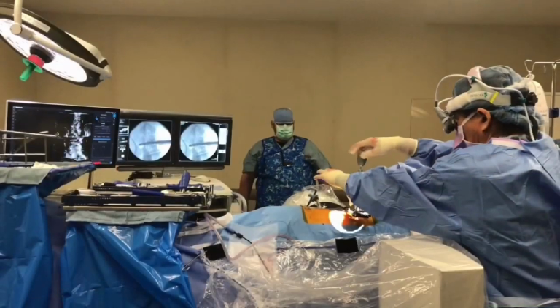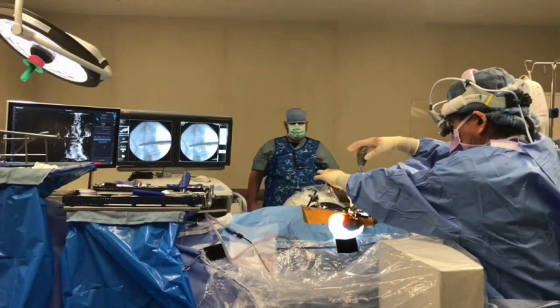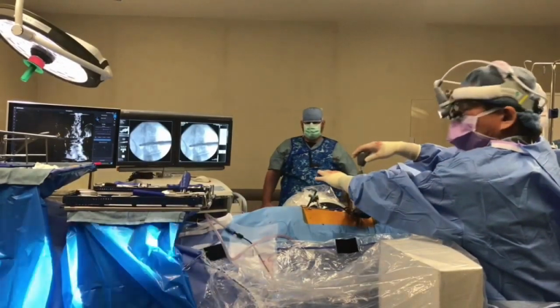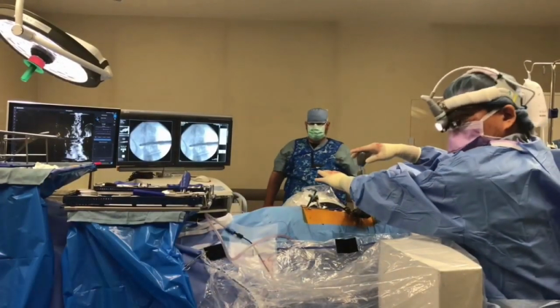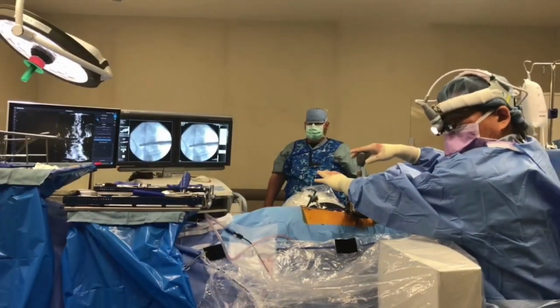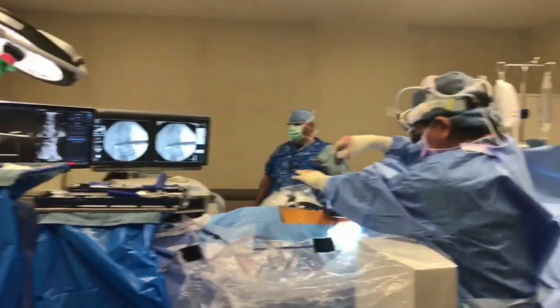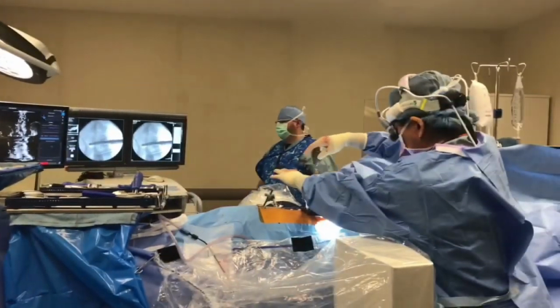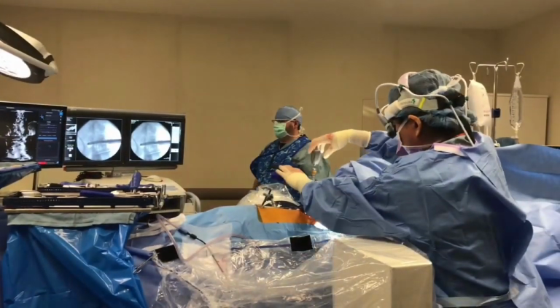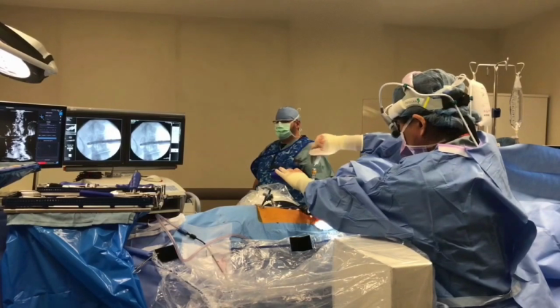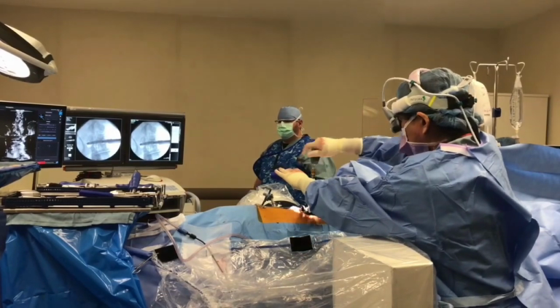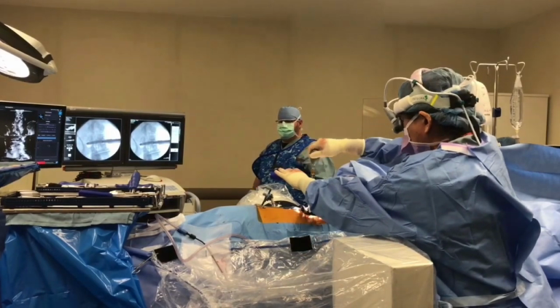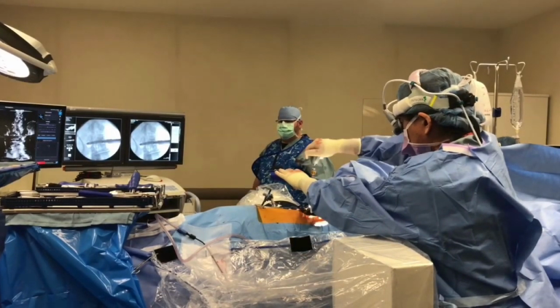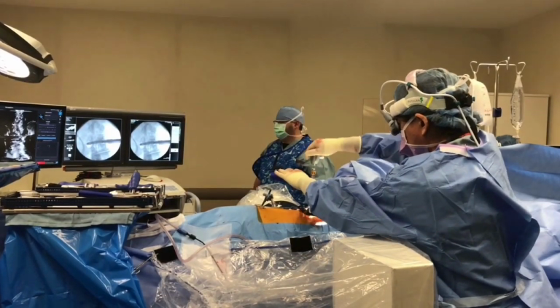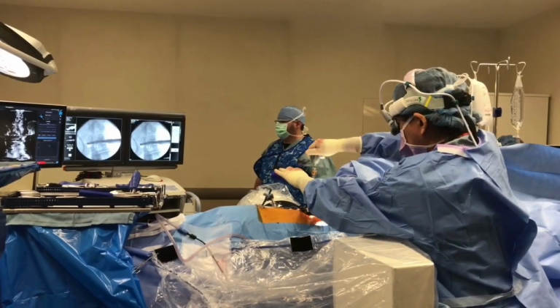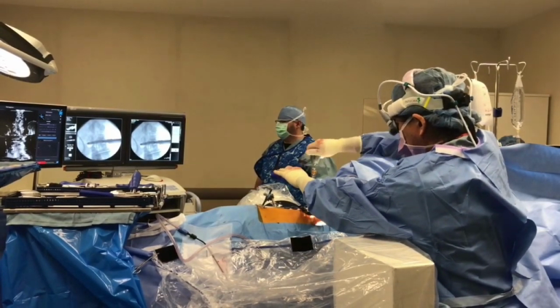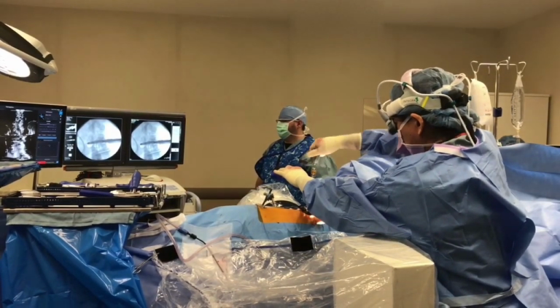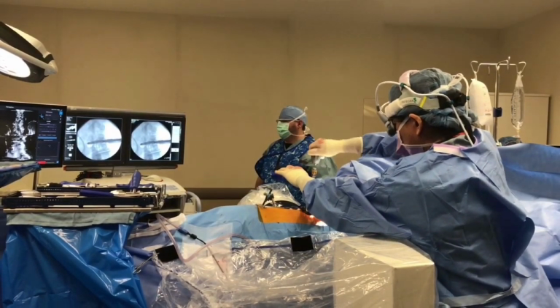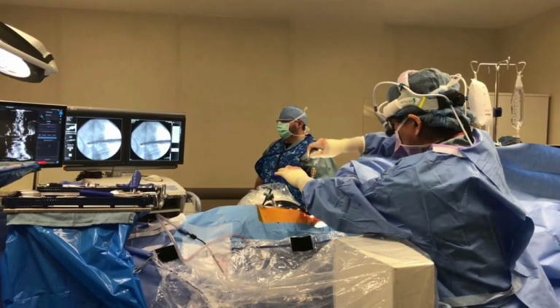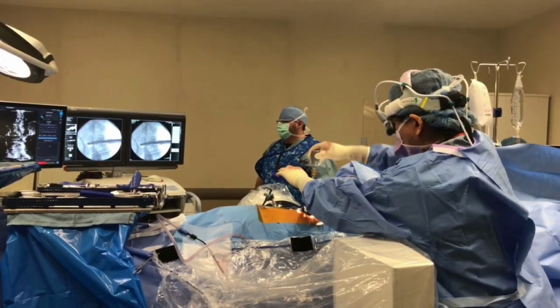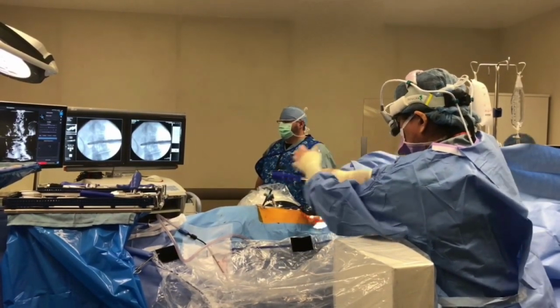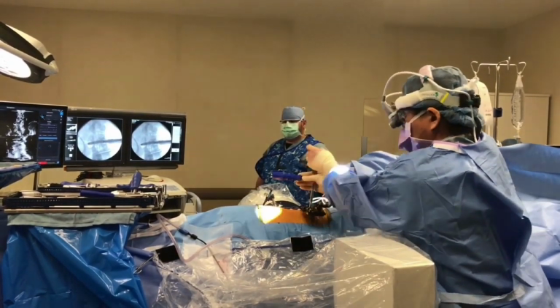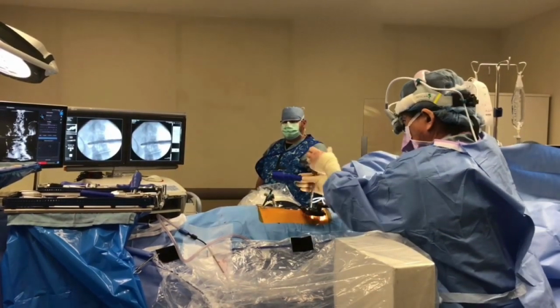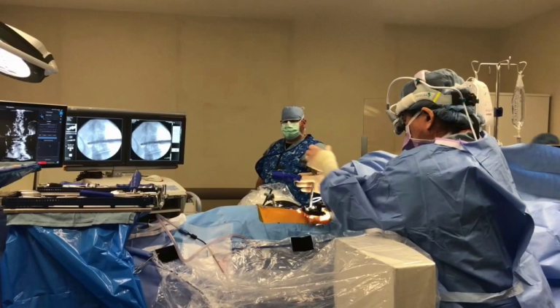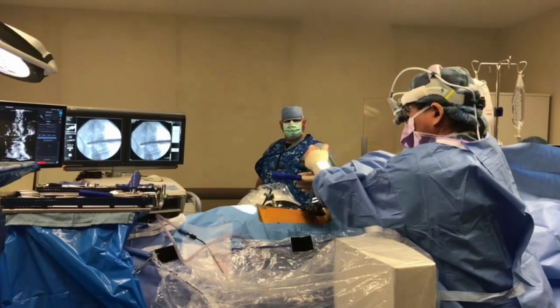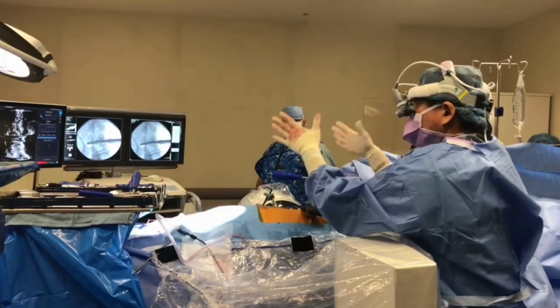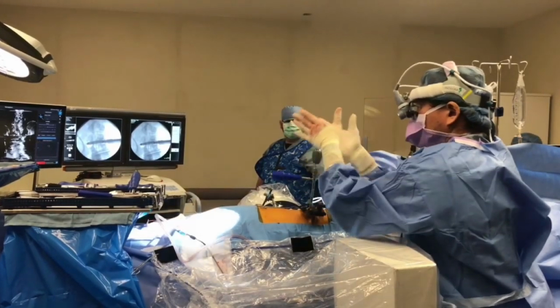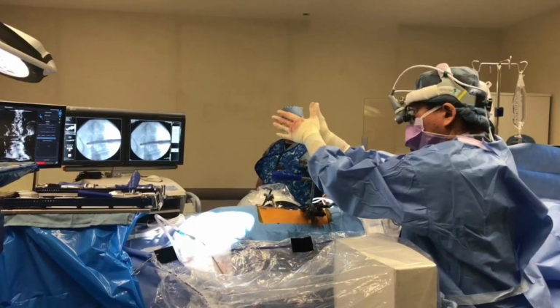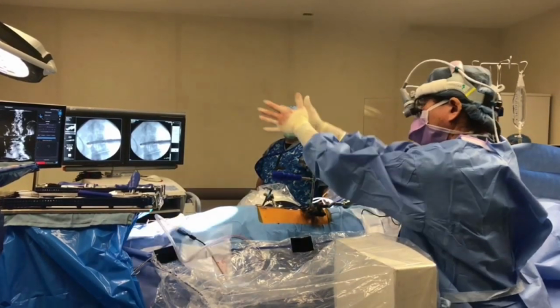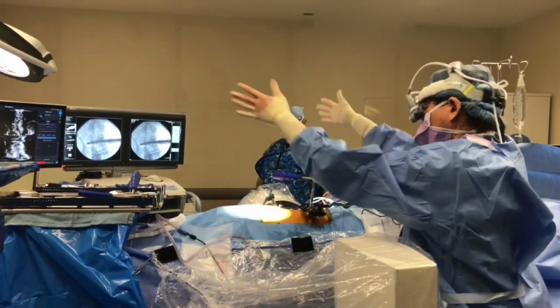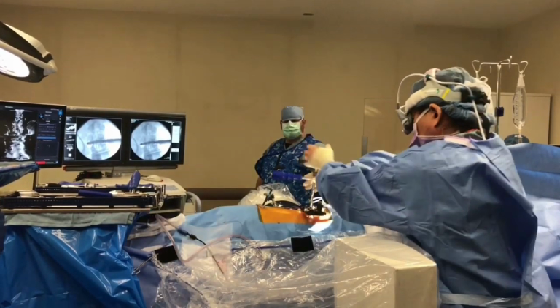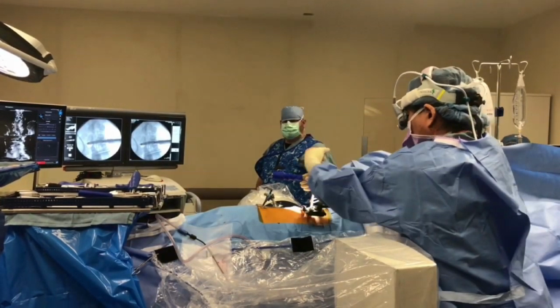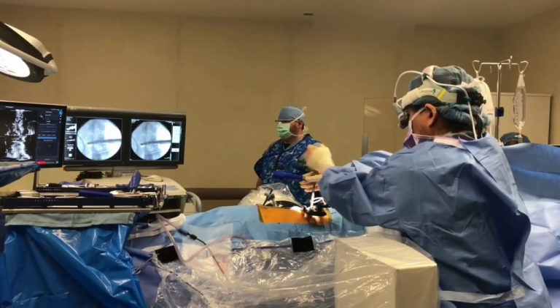I have the first implant in and I'm turning this dial to make the implant get bigger and bigger and bigger, expanding in situ. That's how I put something in through a small opening and still fill a larger opening.